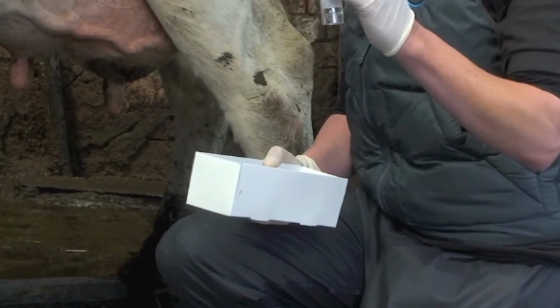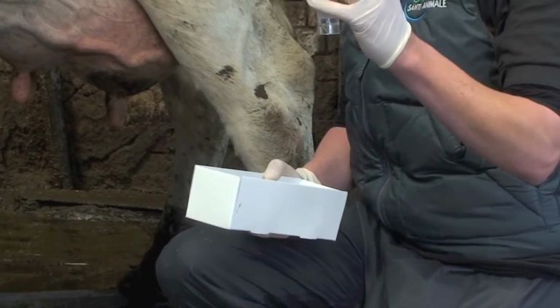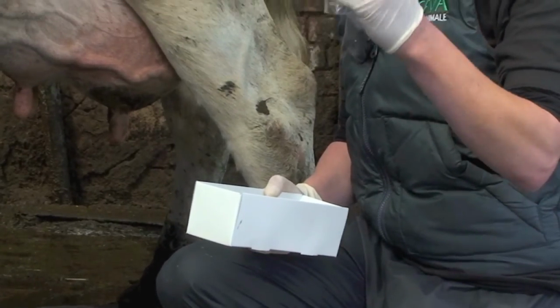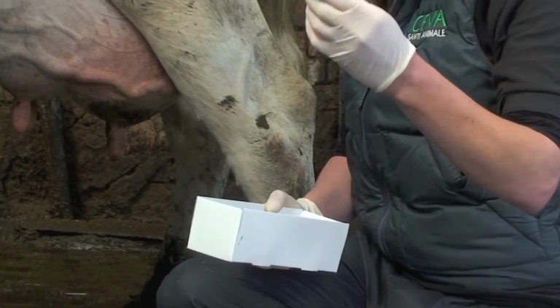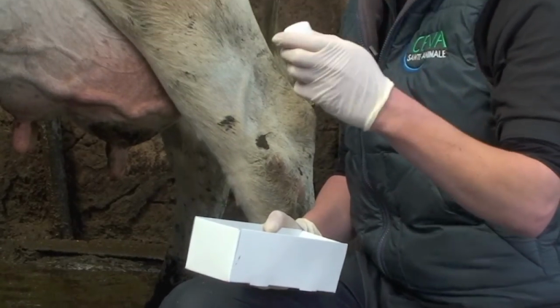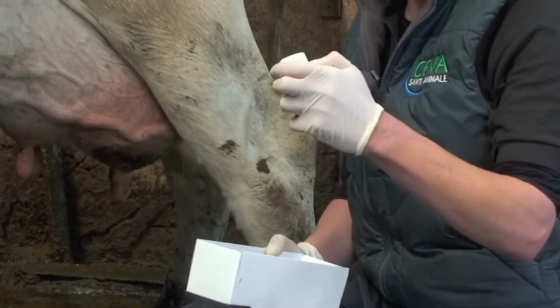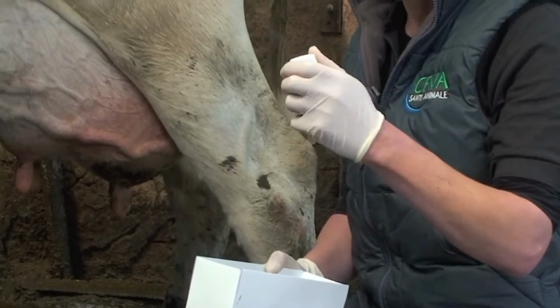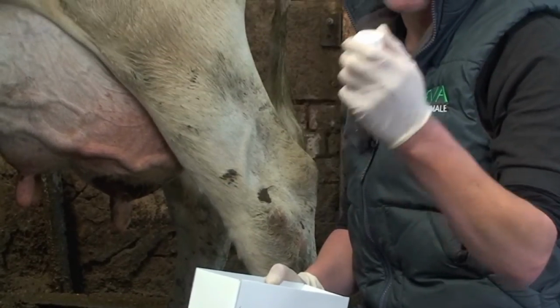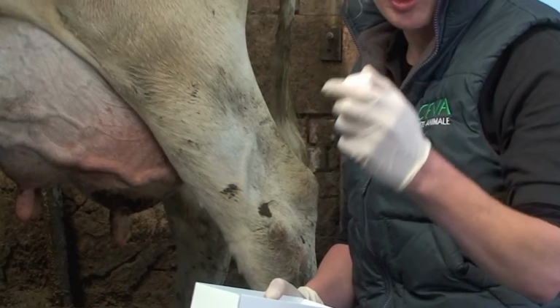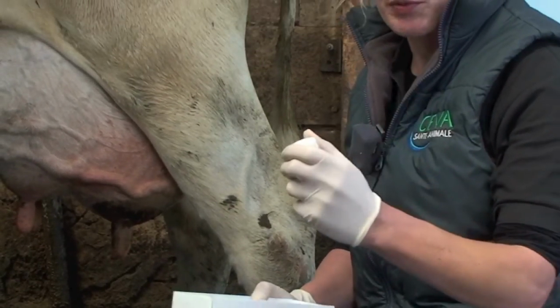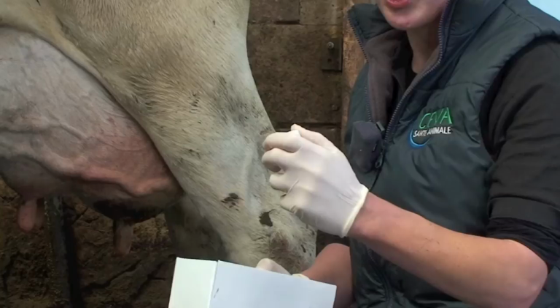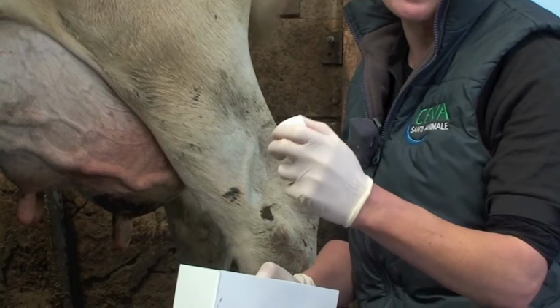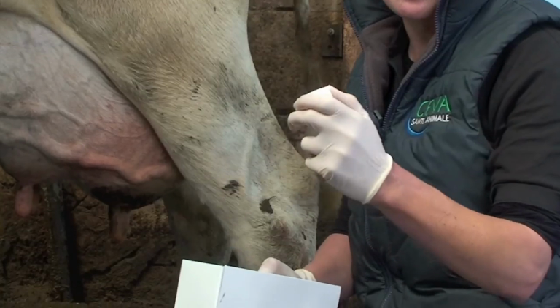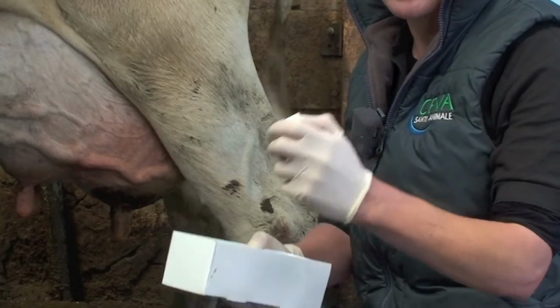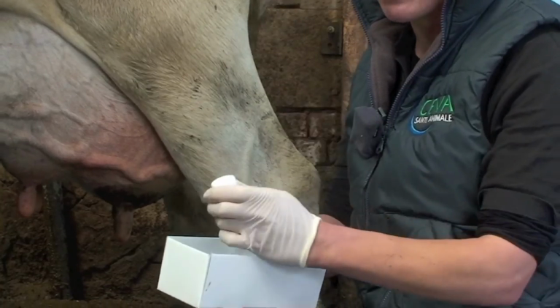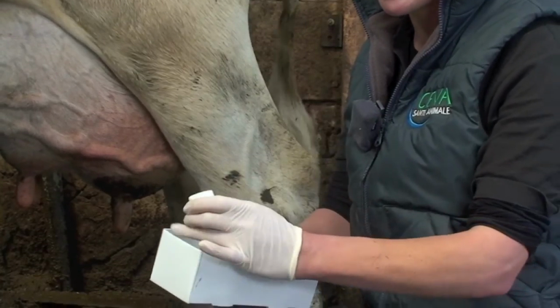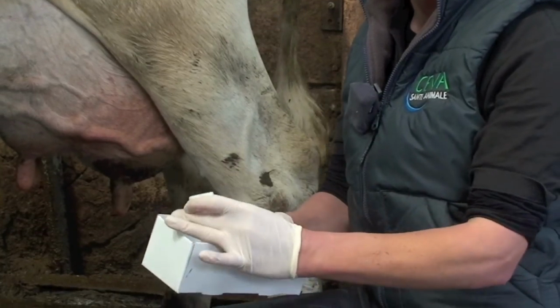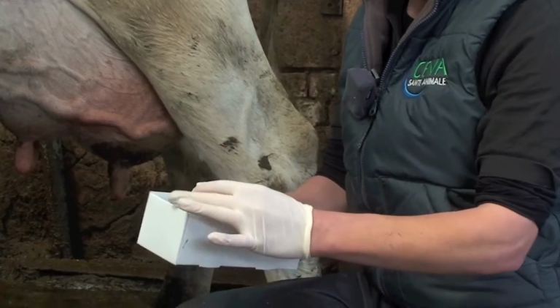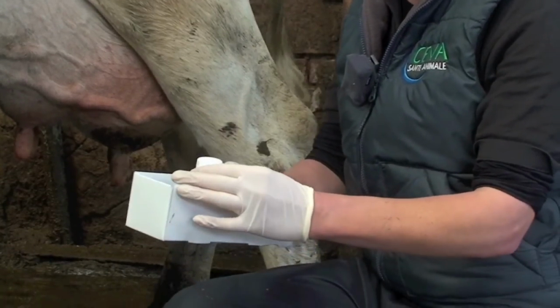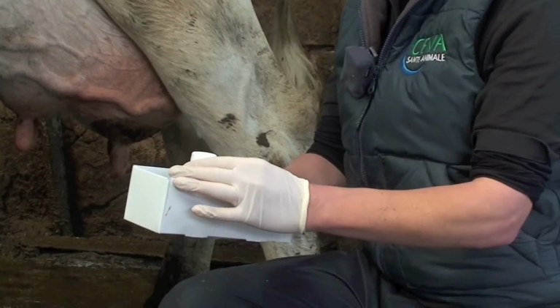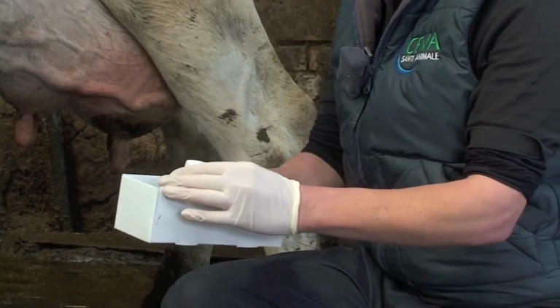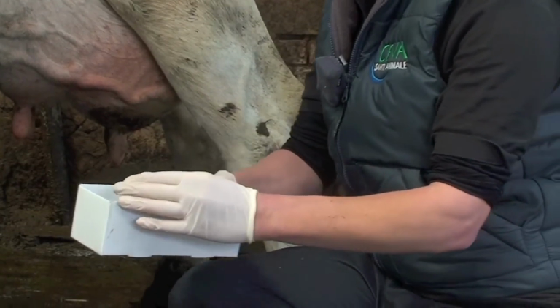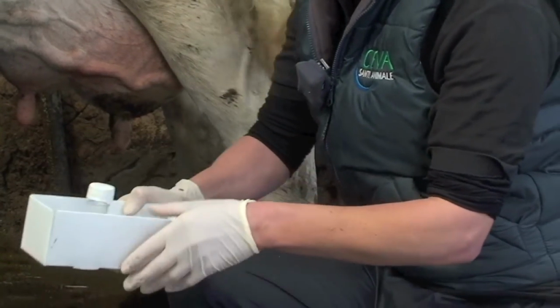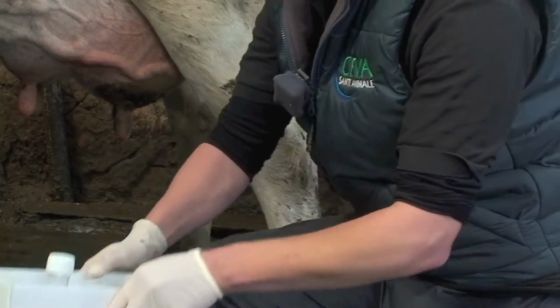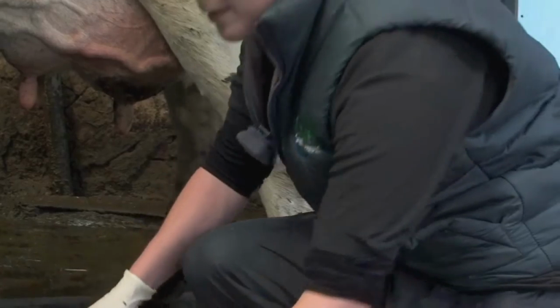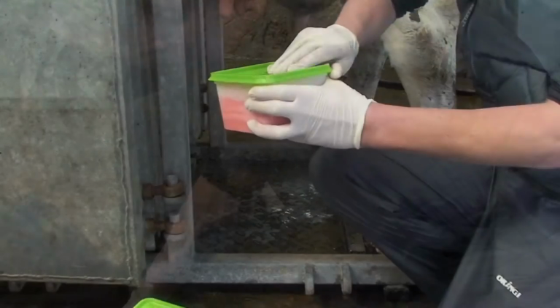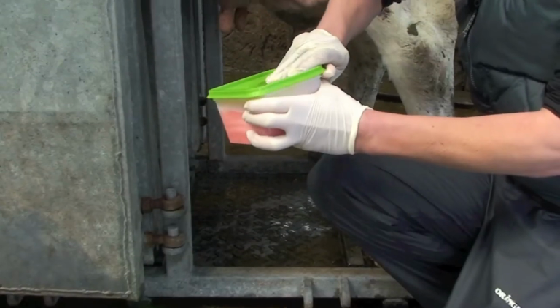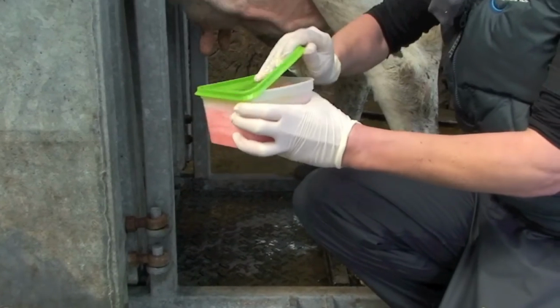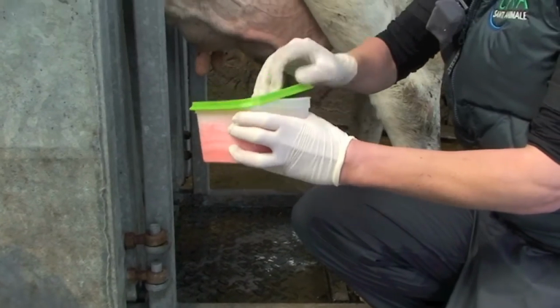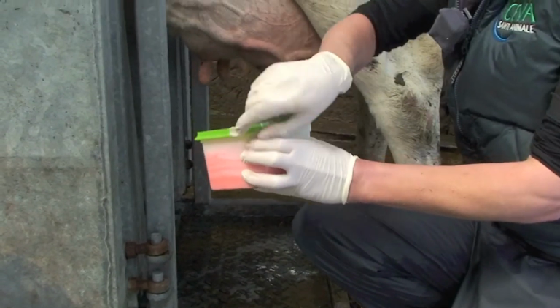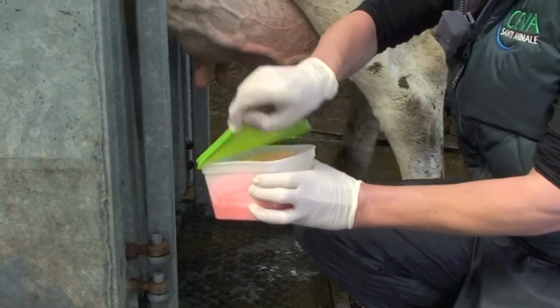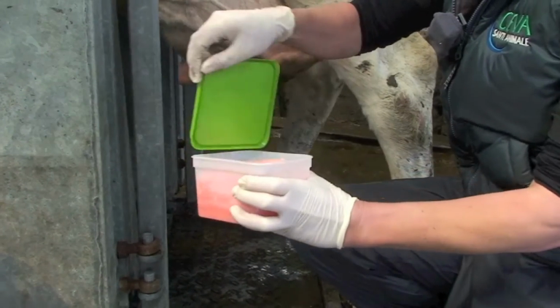What we're going to need is a sterile sample pot. This is a clean pot which means it's never been touched. We're just going to take the lid off and leave it ready so that when we come to take our sample we don't need to faff around too much with it.